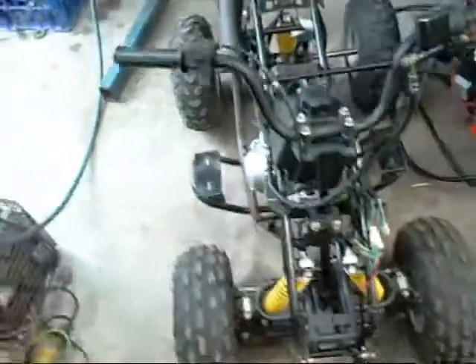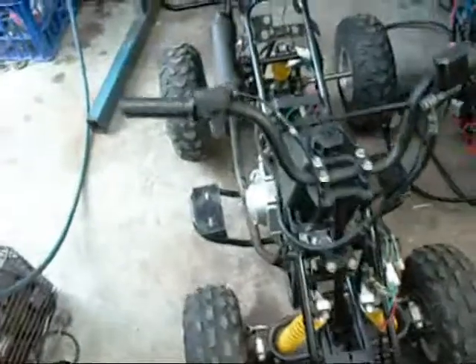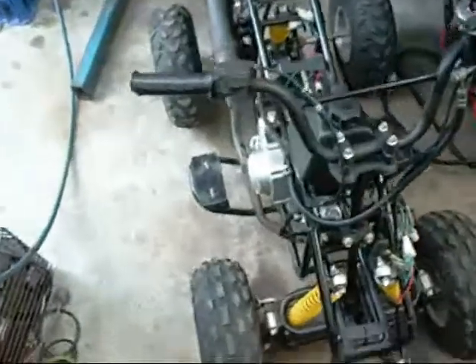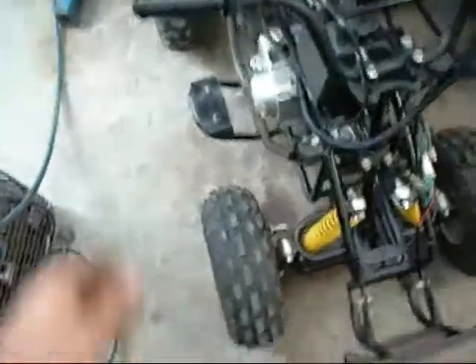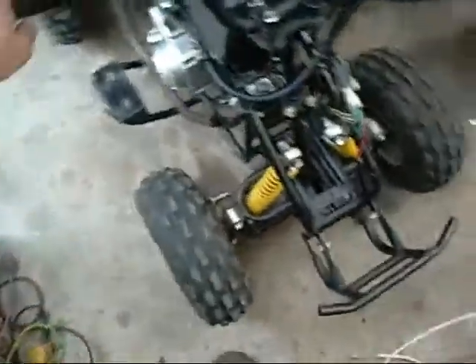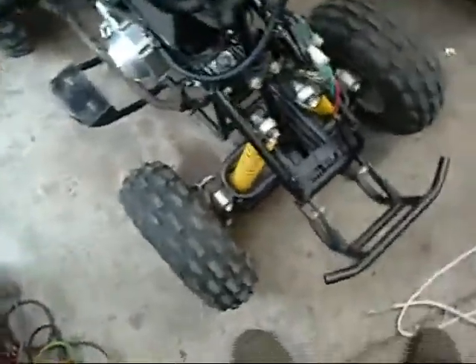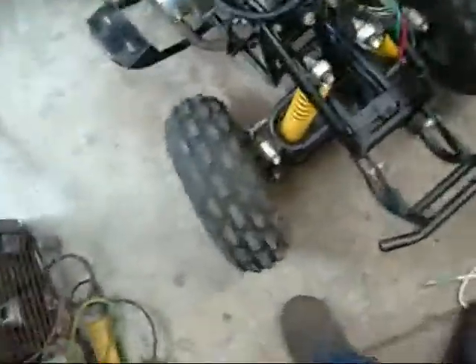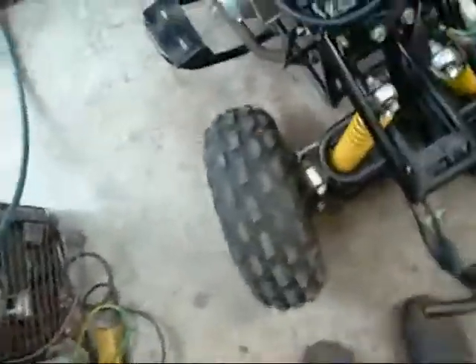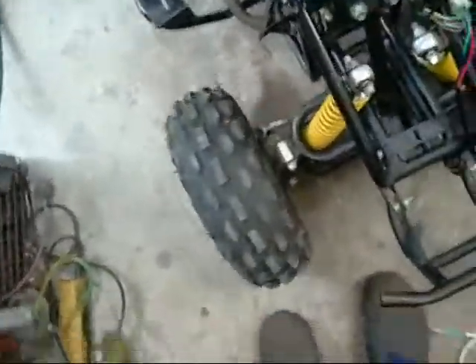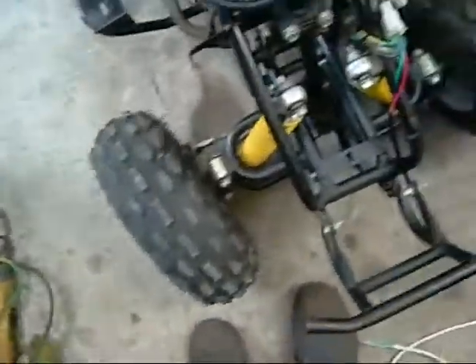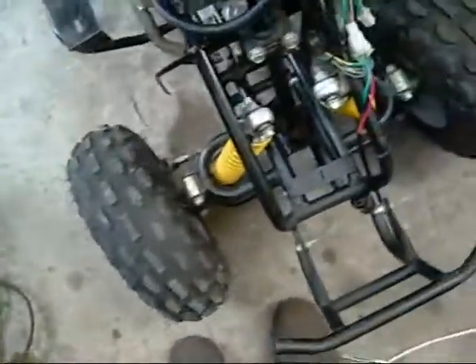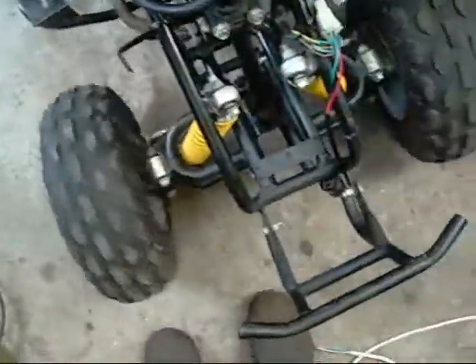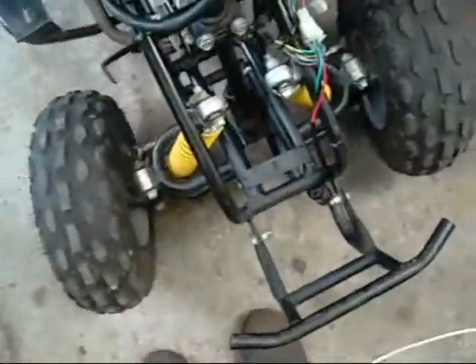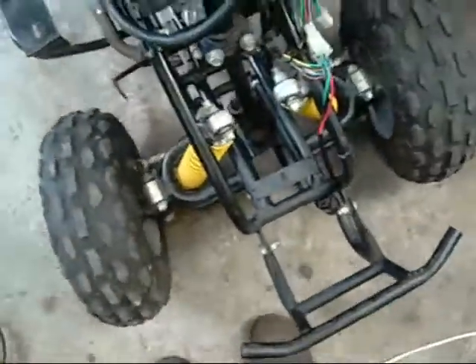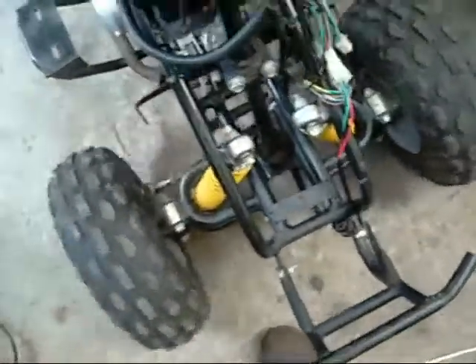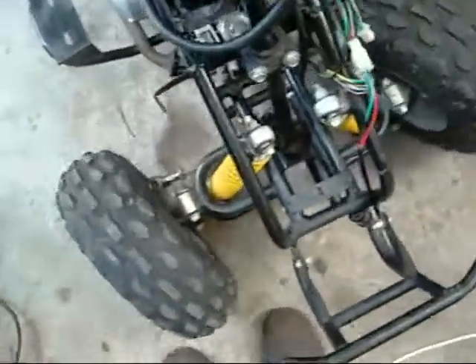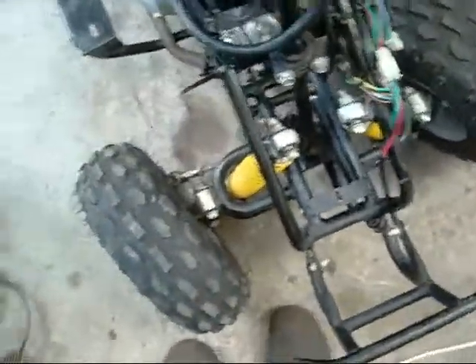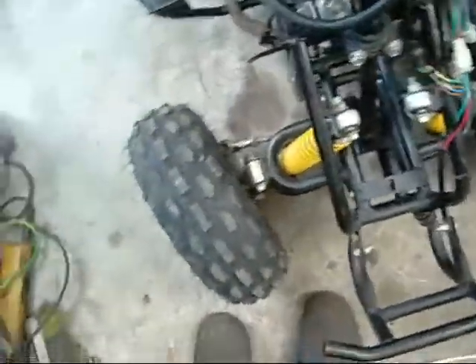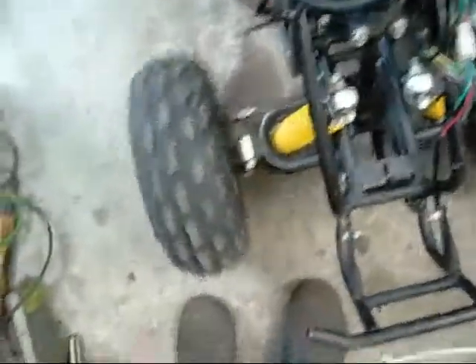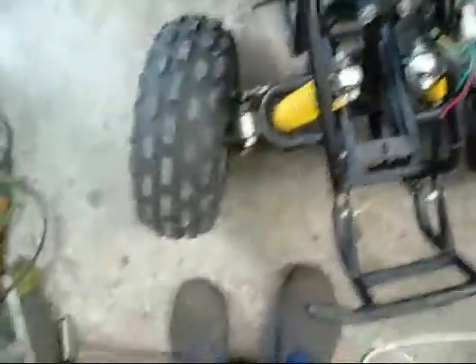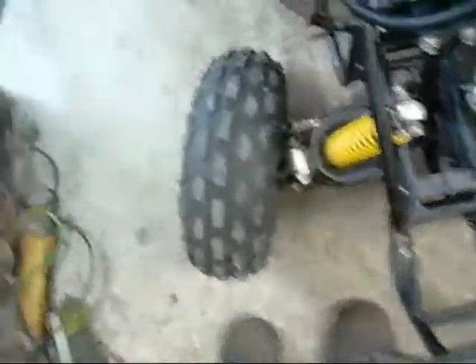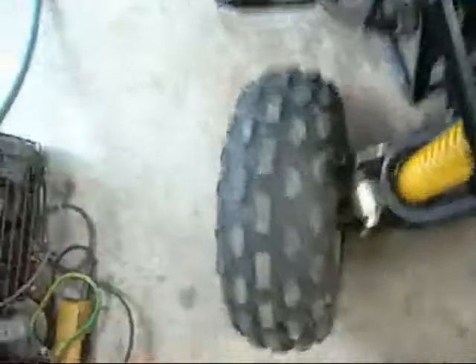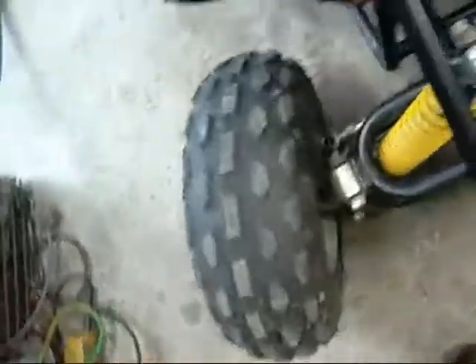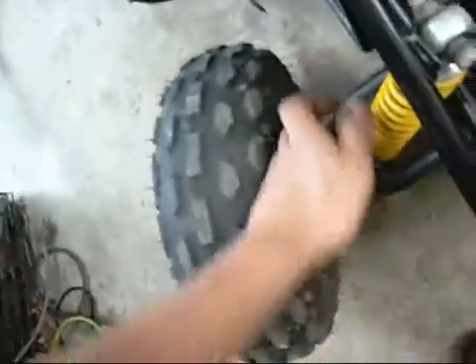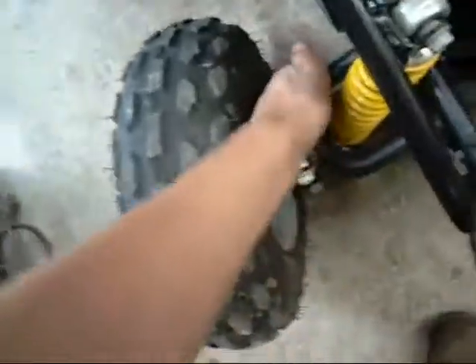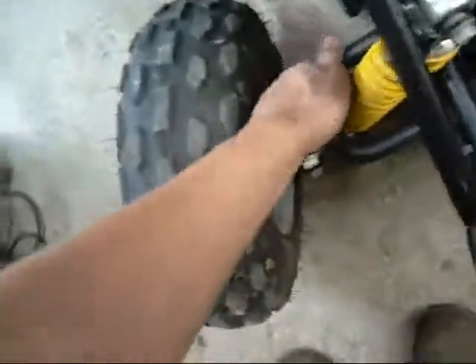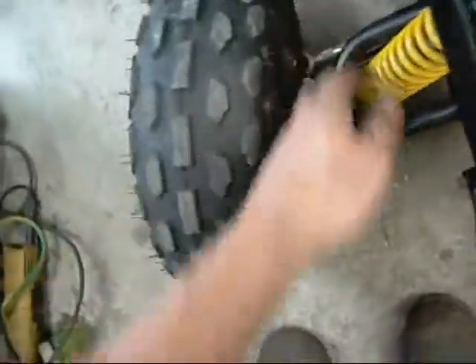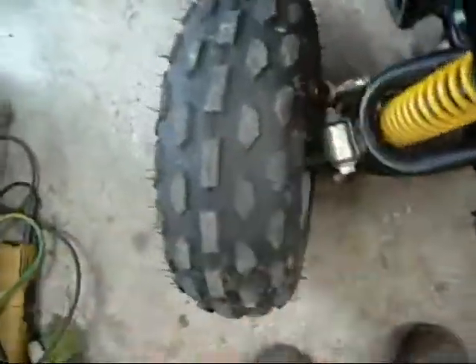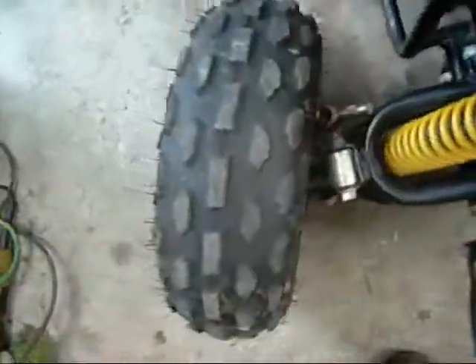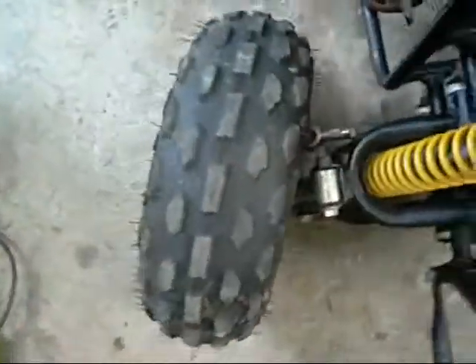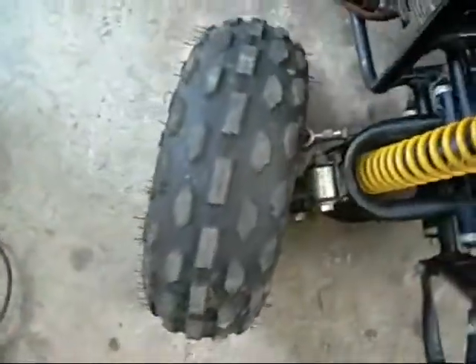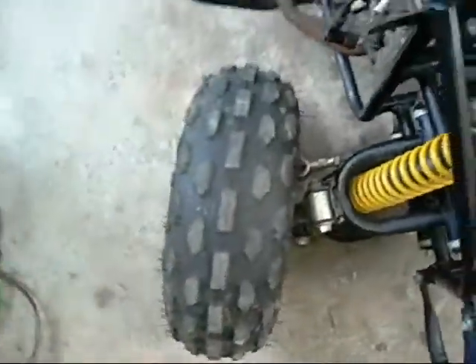I've got the steering pretty much sorted - I've redone all the ball joints. I've just repacked them with grease and tightened them up.